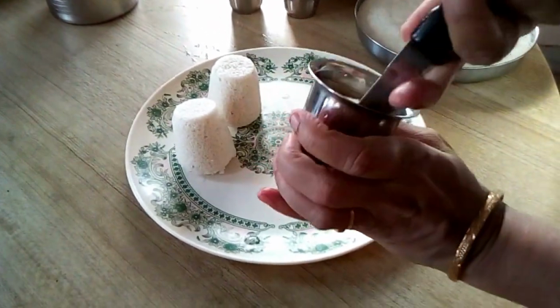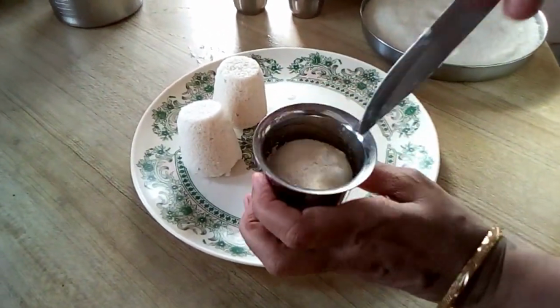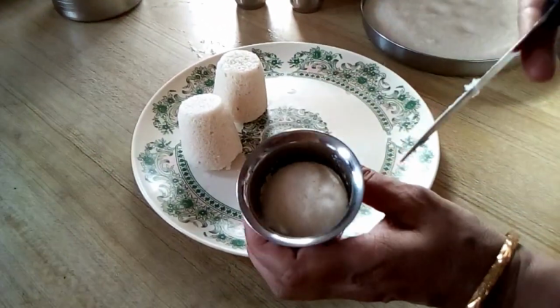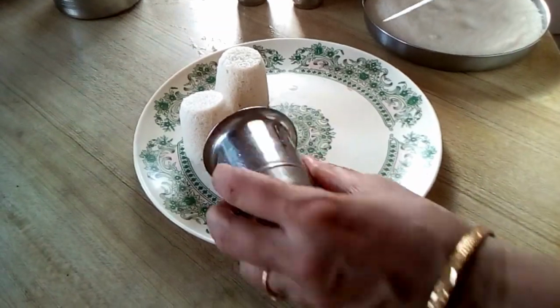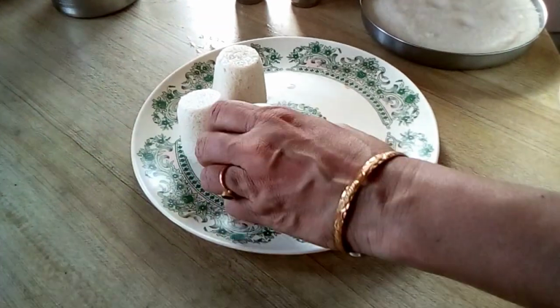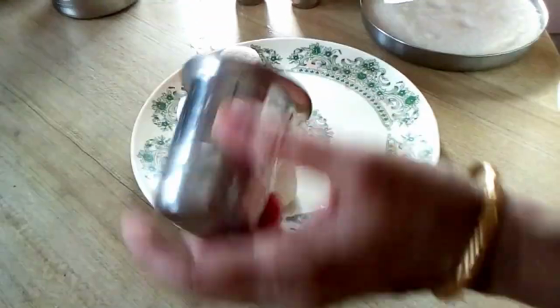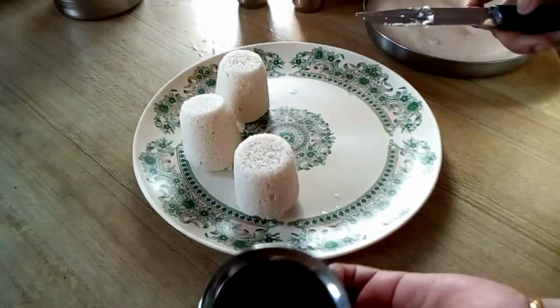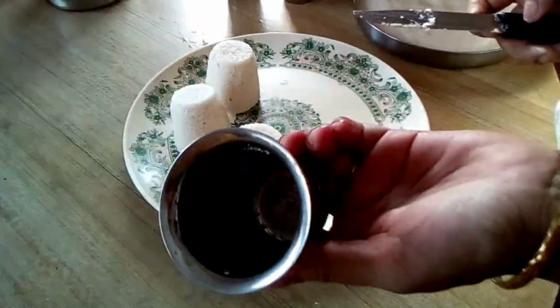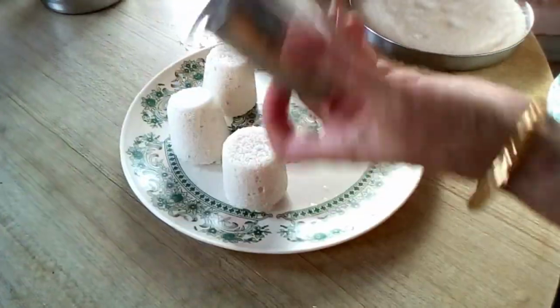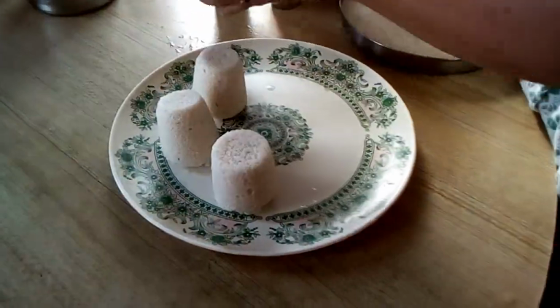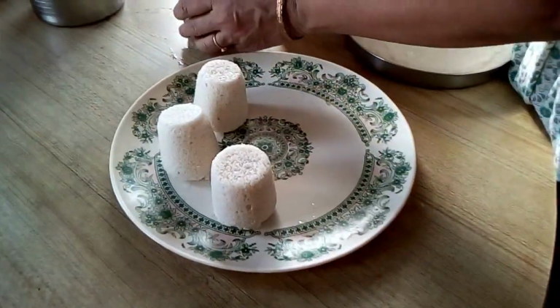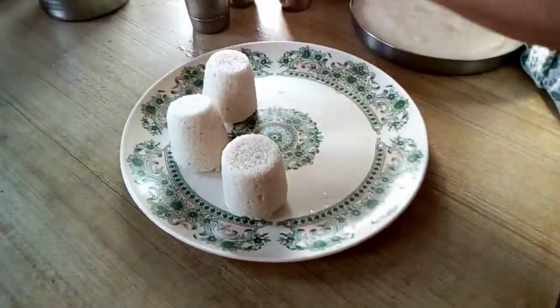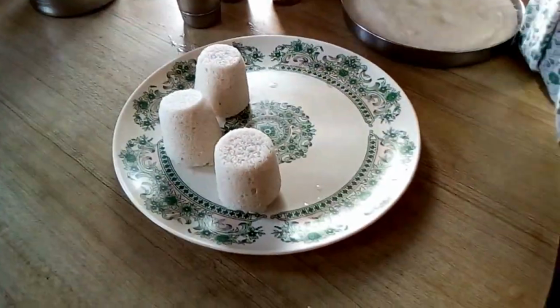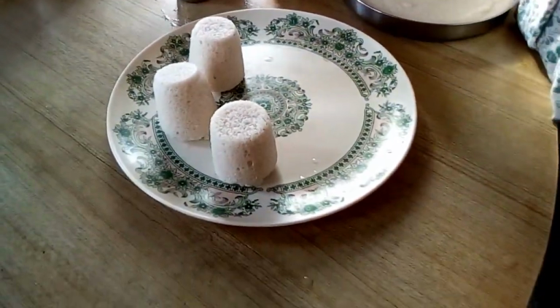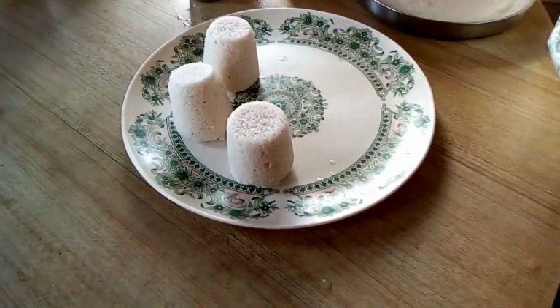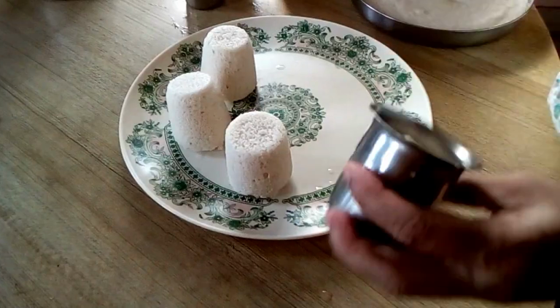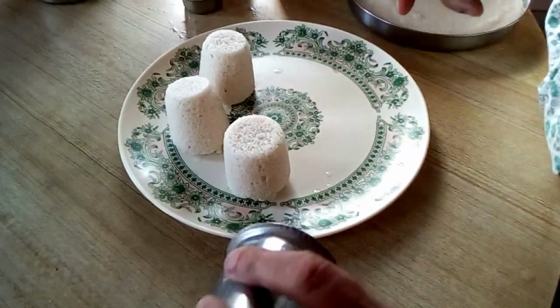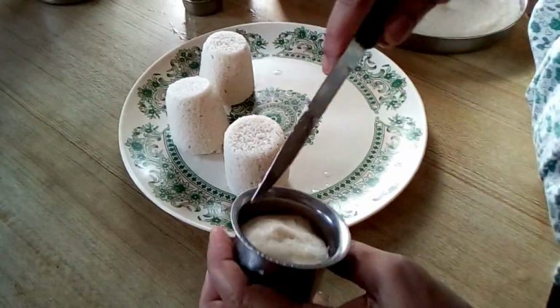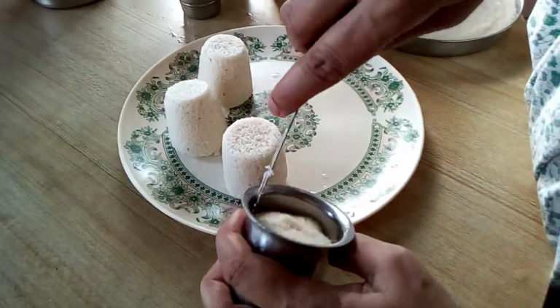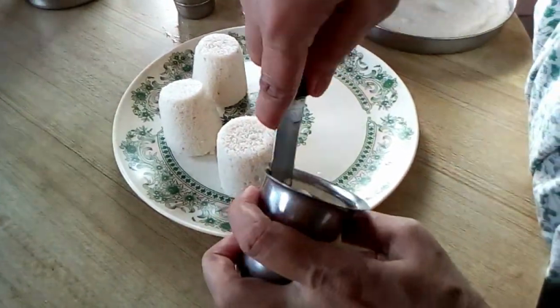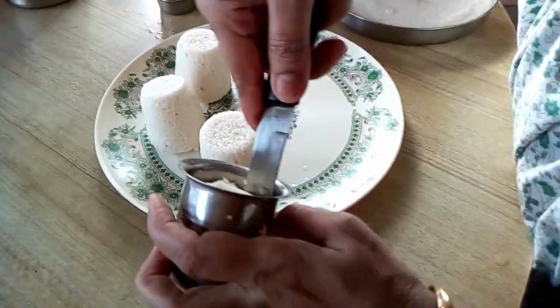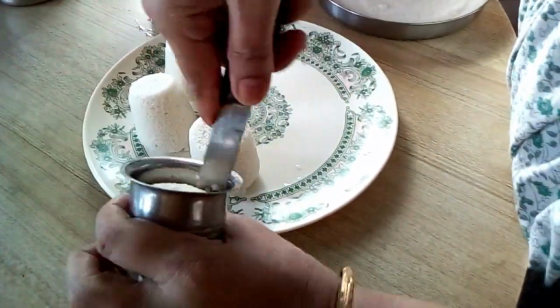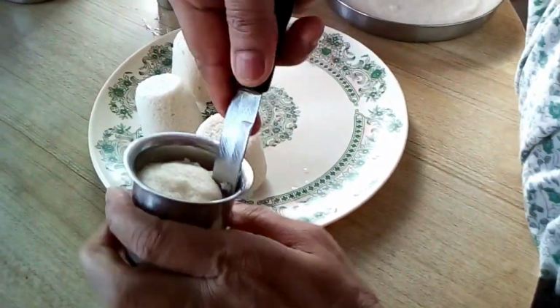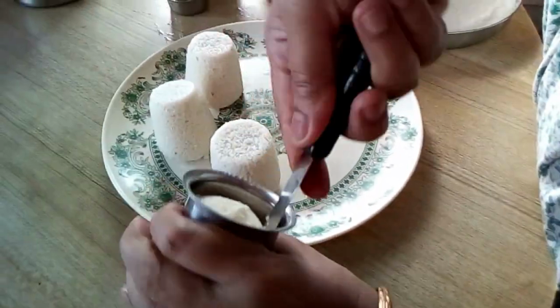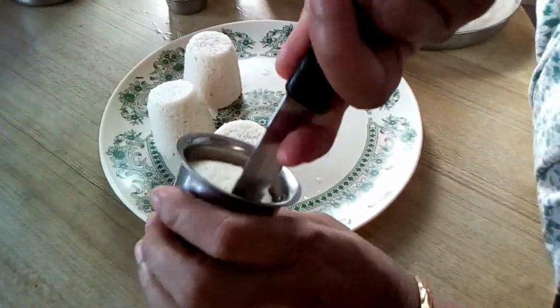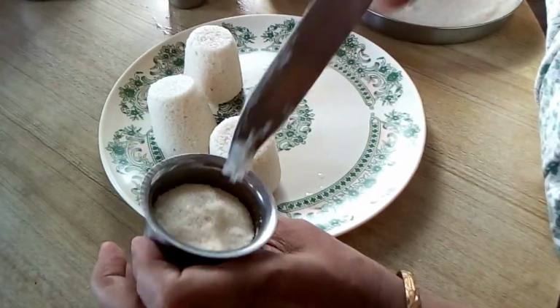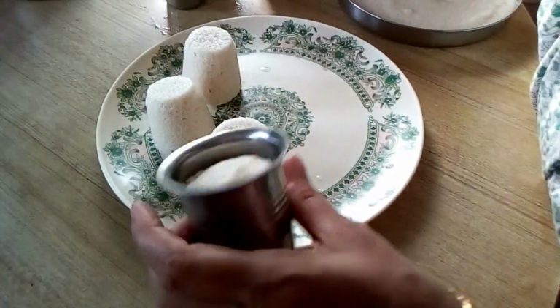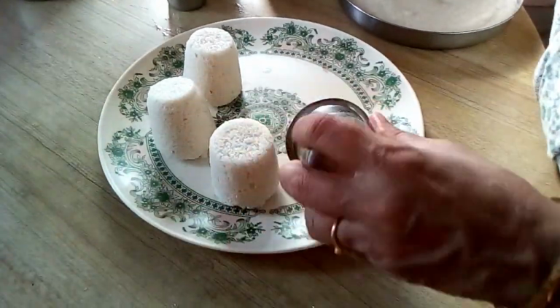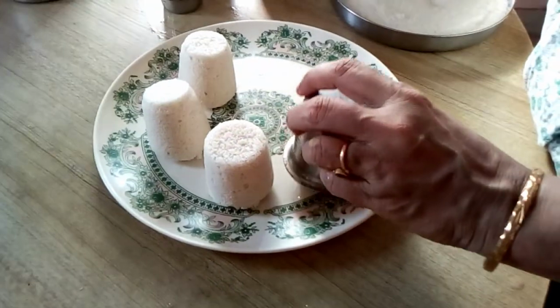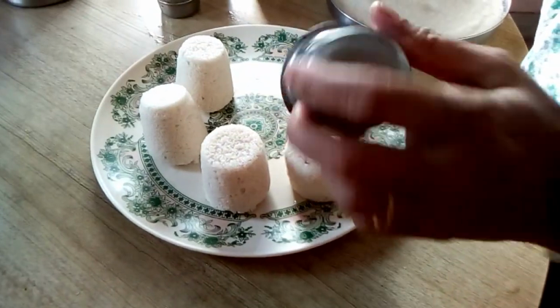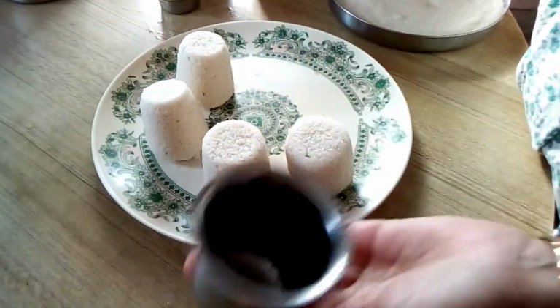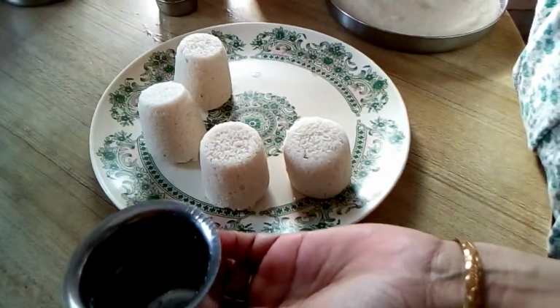Let's put it in the glass. Let's pour and make a little.